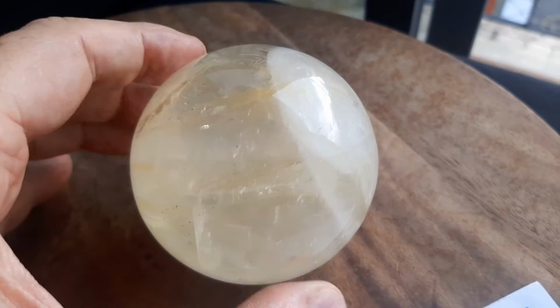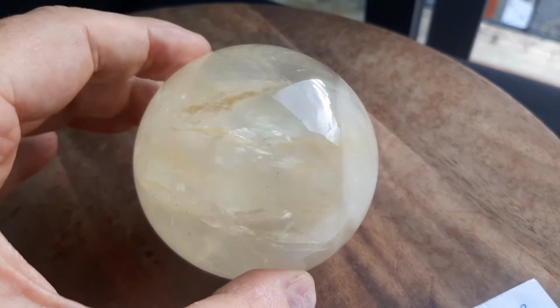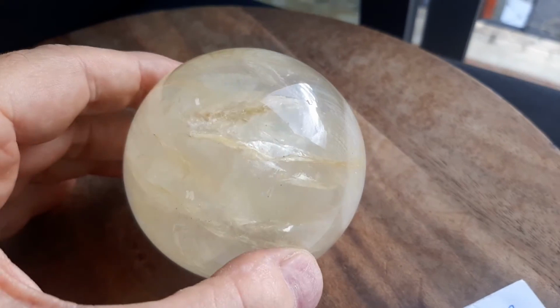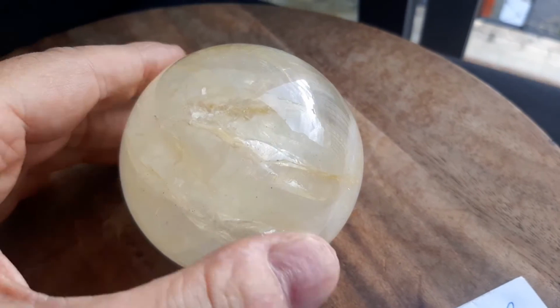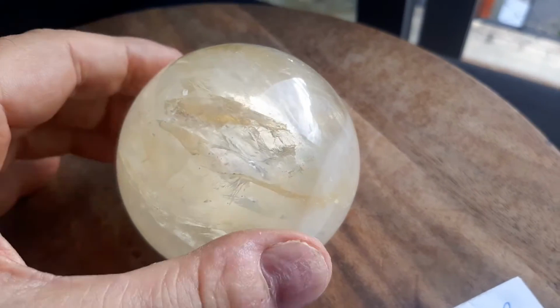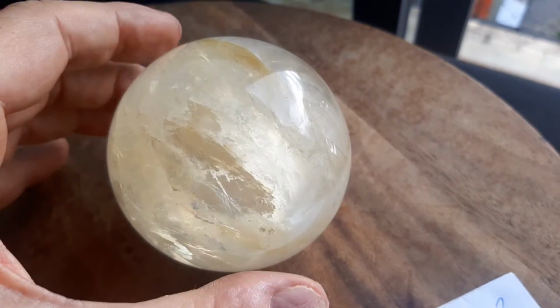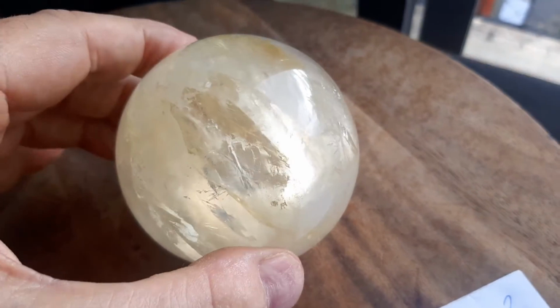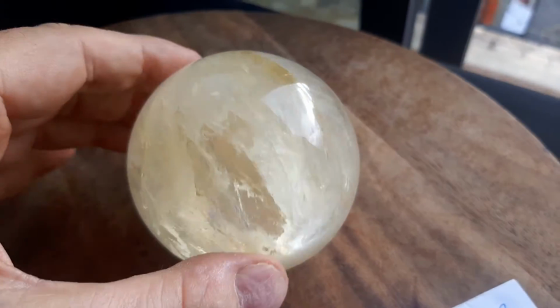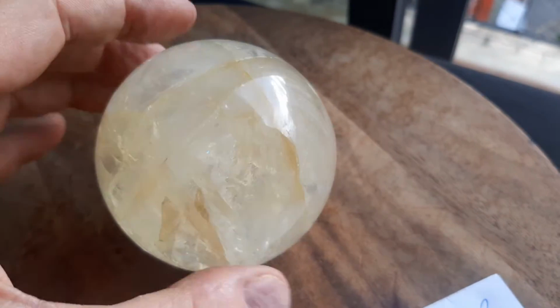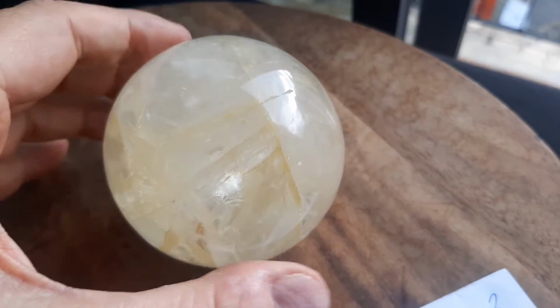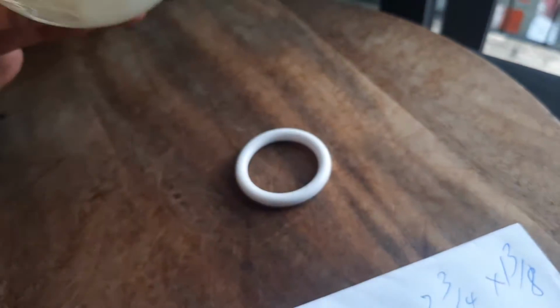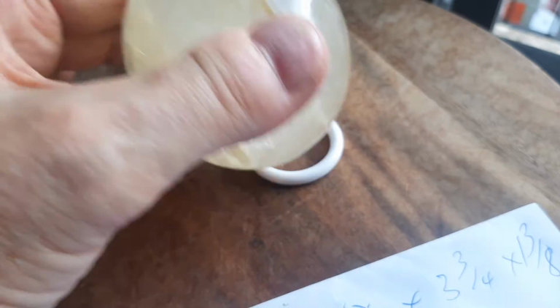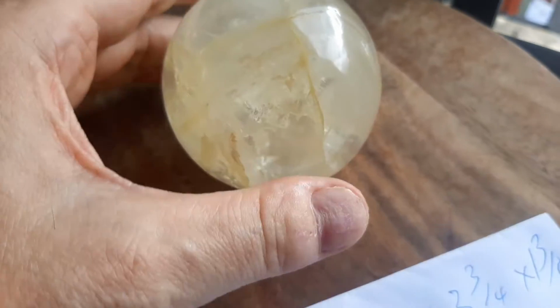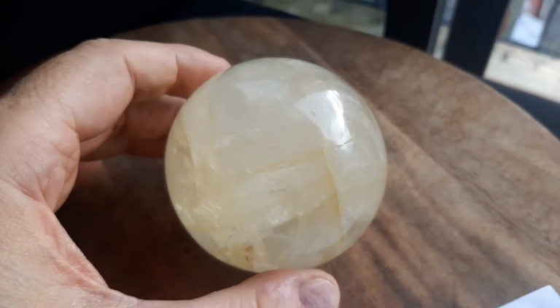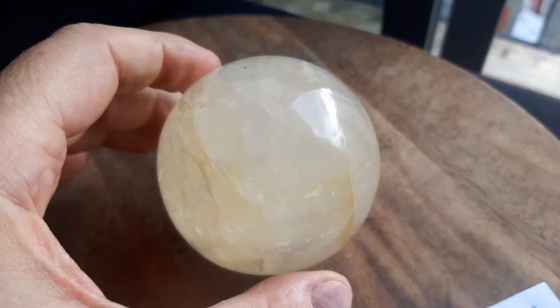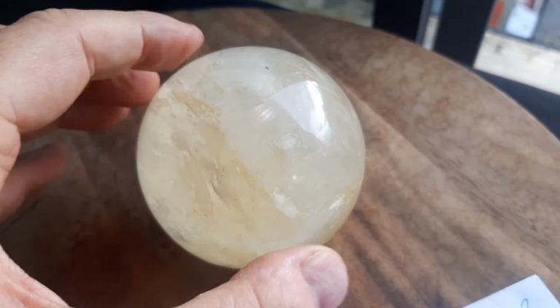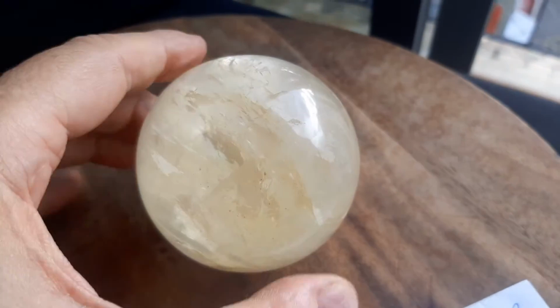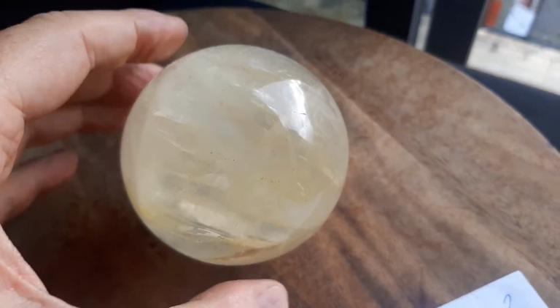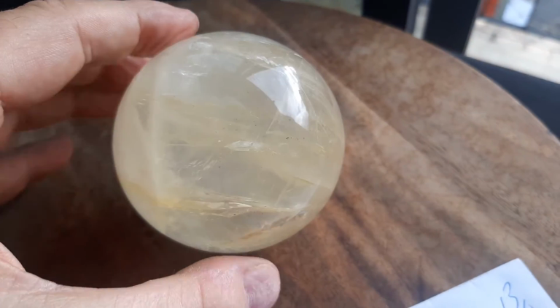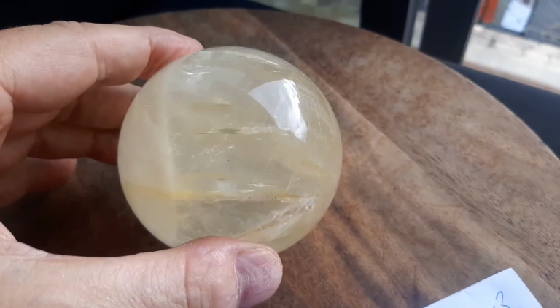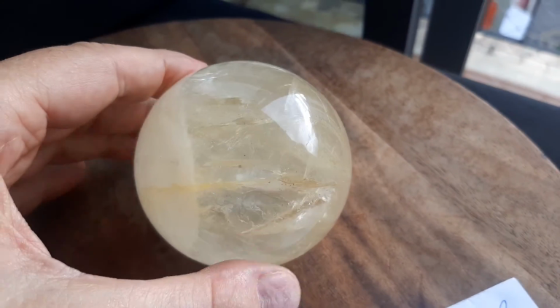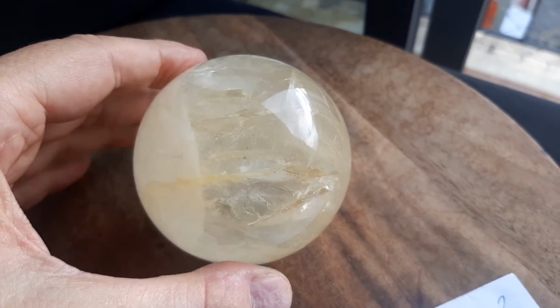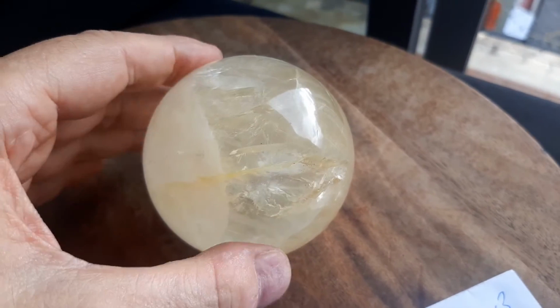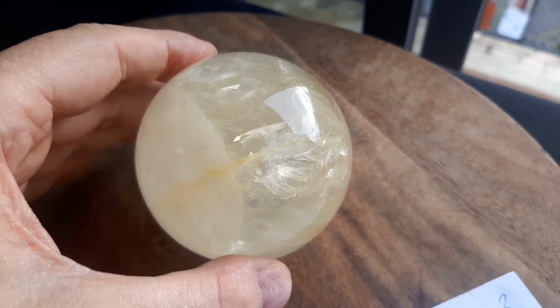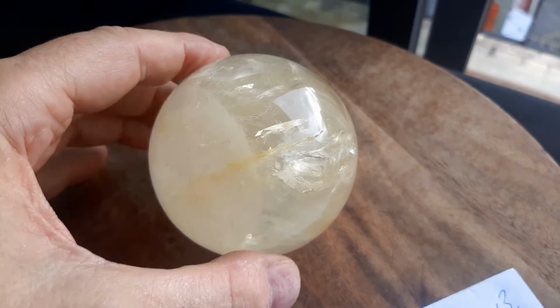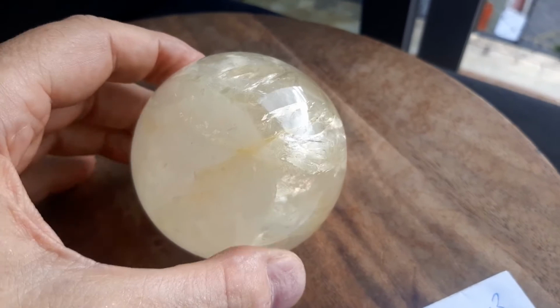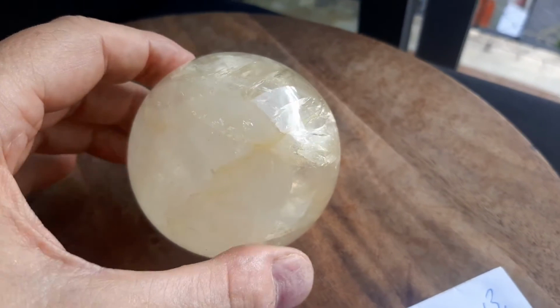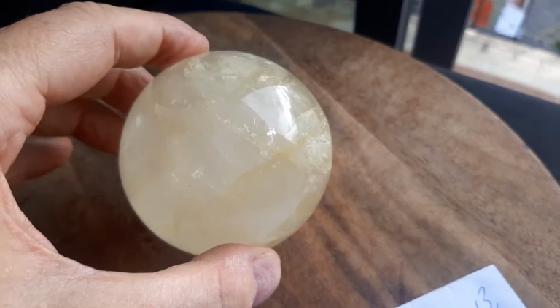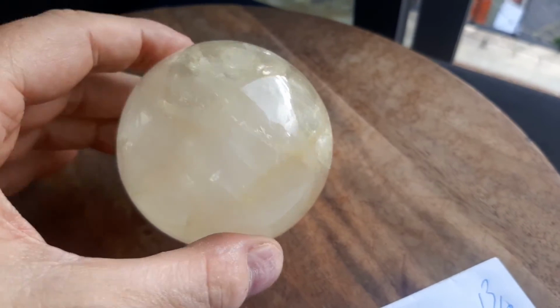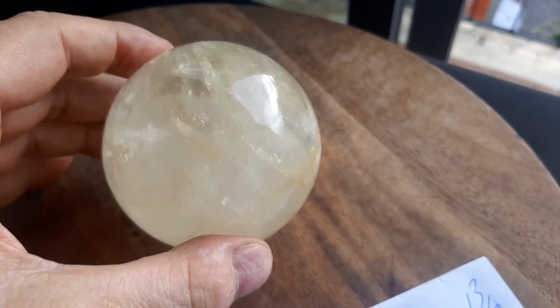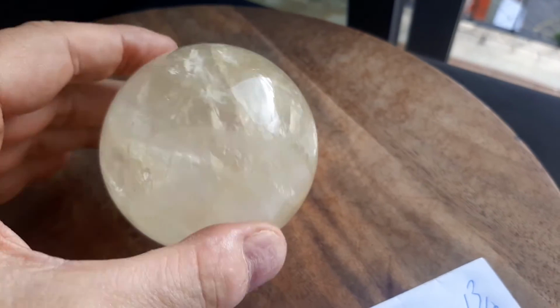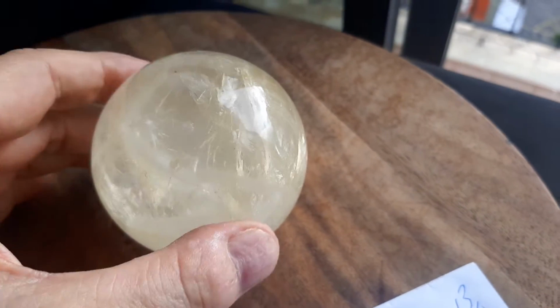Golden Healer Opalized Quartz Ball. And it comes with a little base. It's two and three-quarter inches in diameter, 510 grams, or about 1.1 pounds.